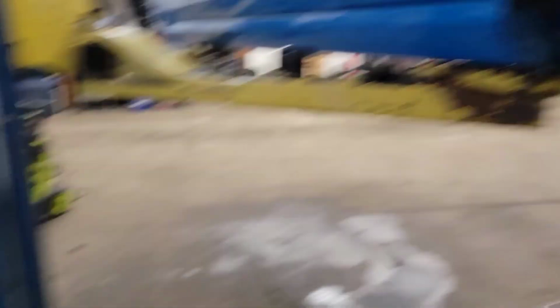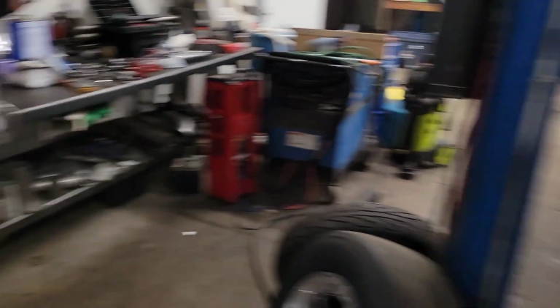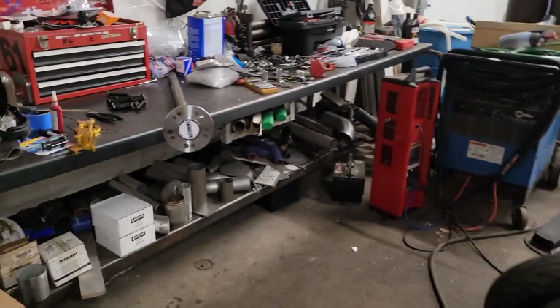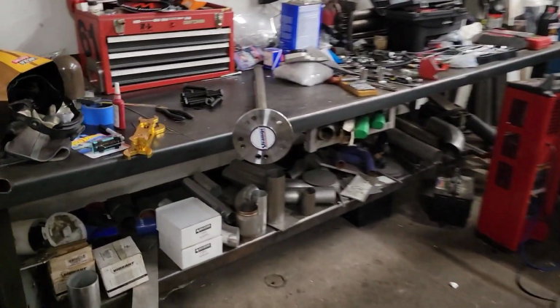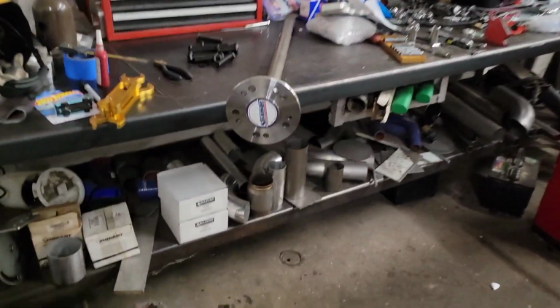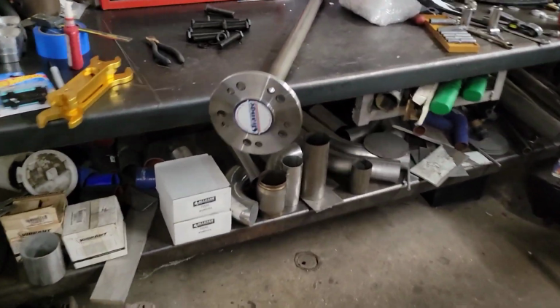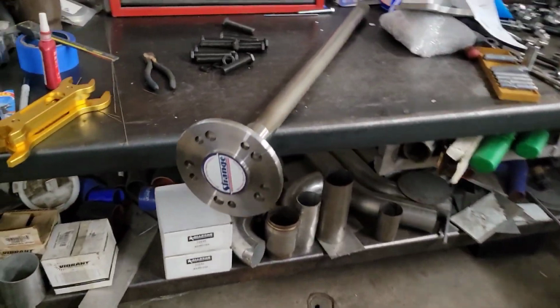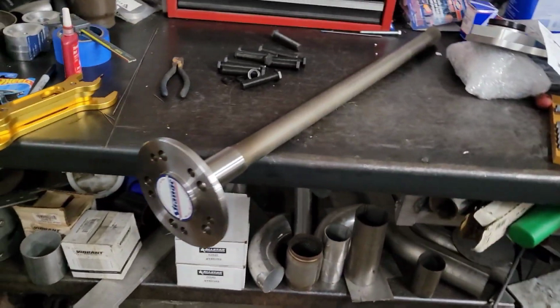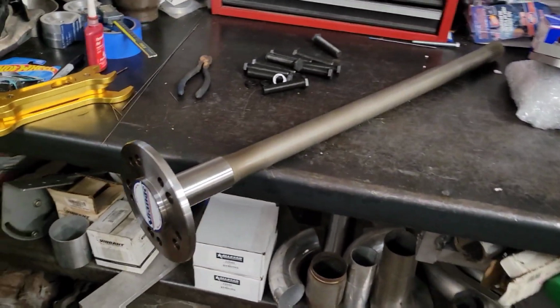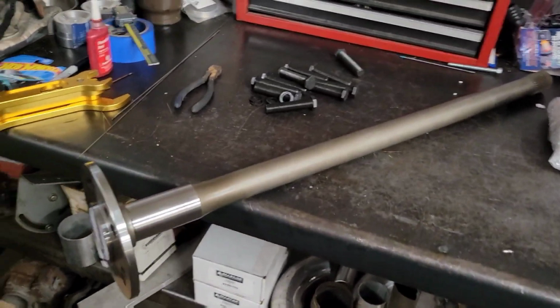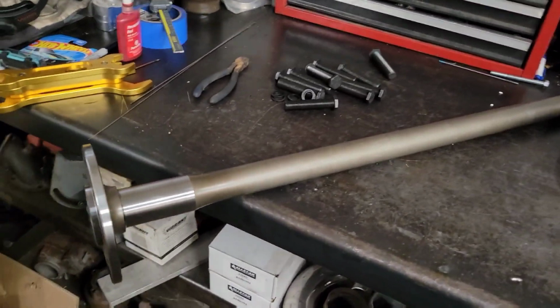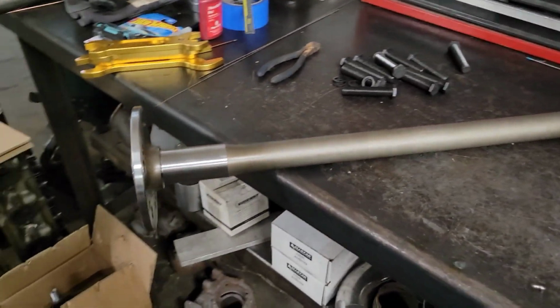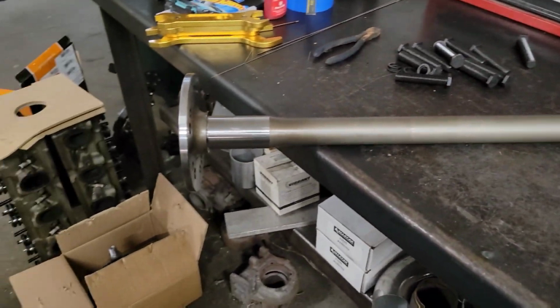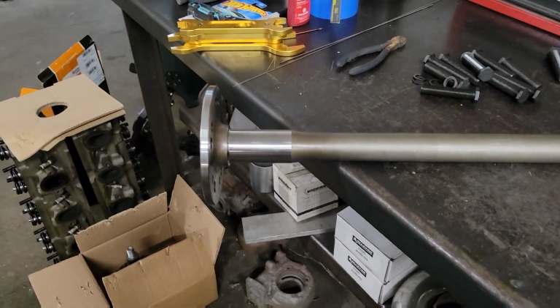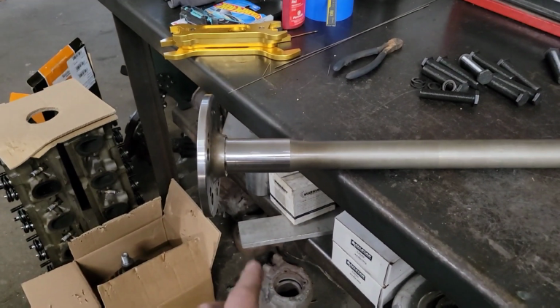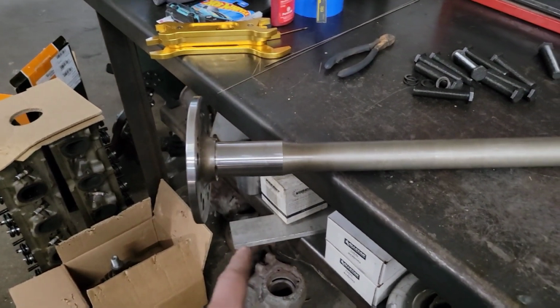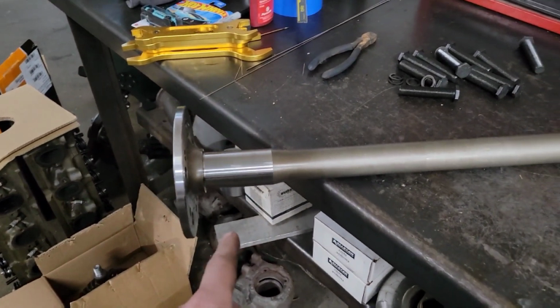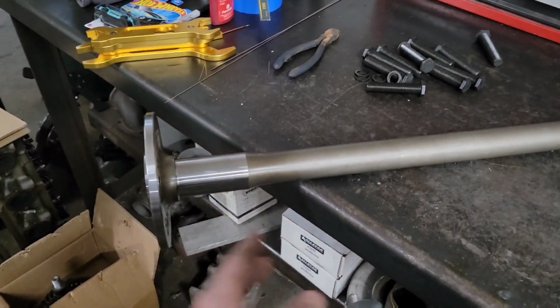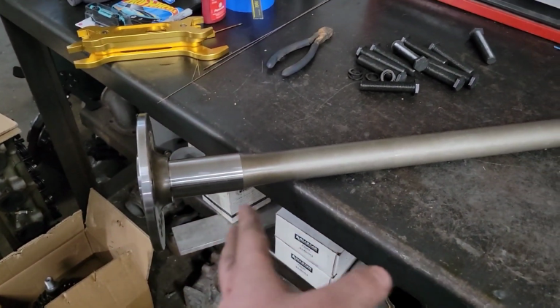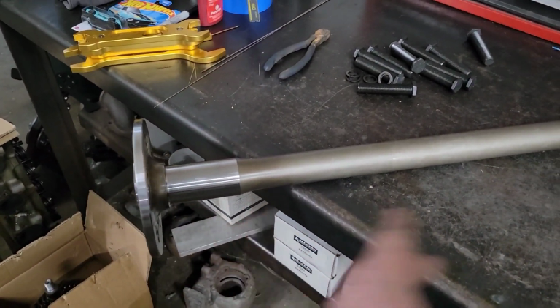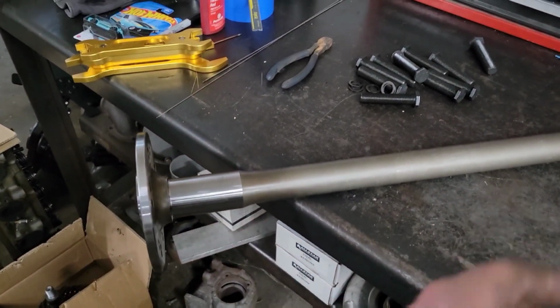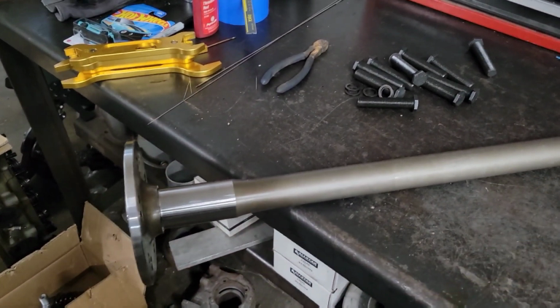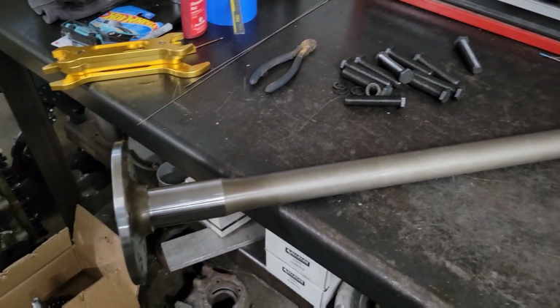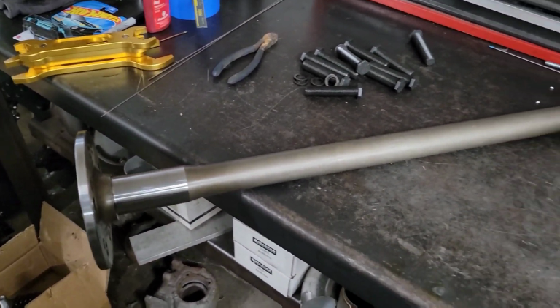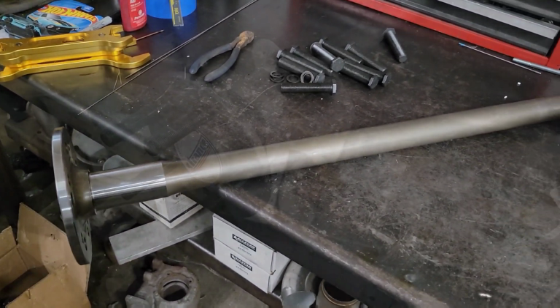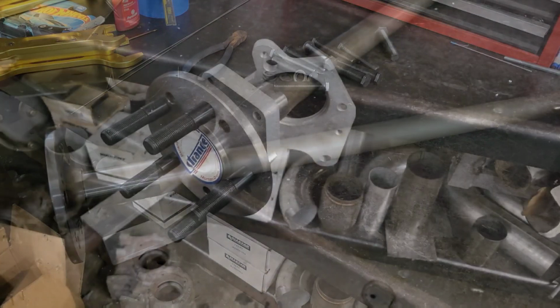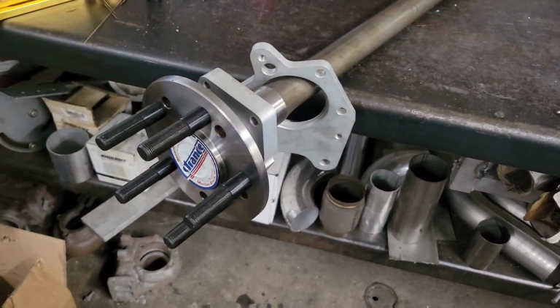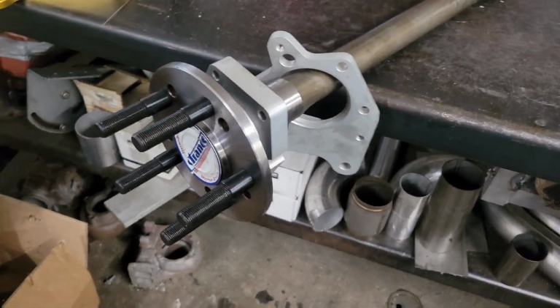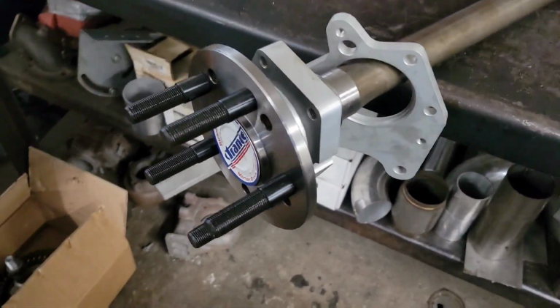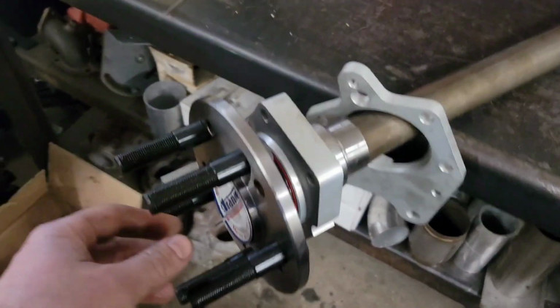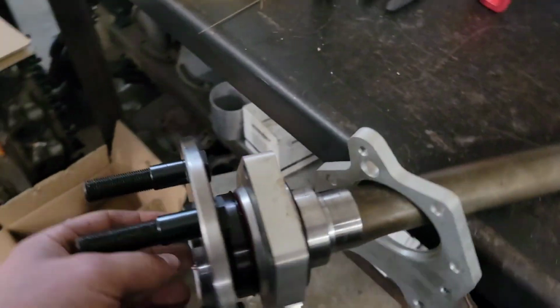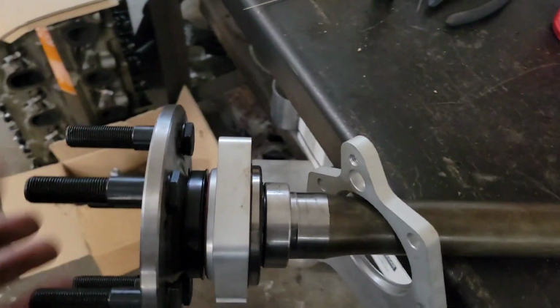We've got to put the 5/8 screw-in studs into the axle before you put the C-clip eliminator axle bearing stuff on the end of the axle, because if you do that first you can't put the studs in. So I'm going to get the studs put in. Got the studs screwed in and torqued.